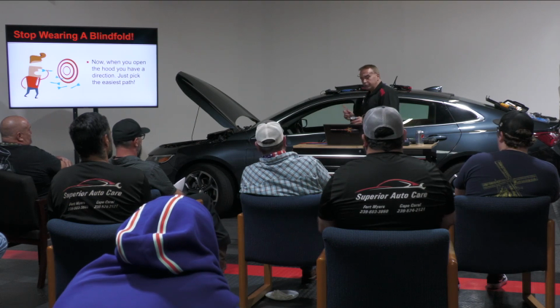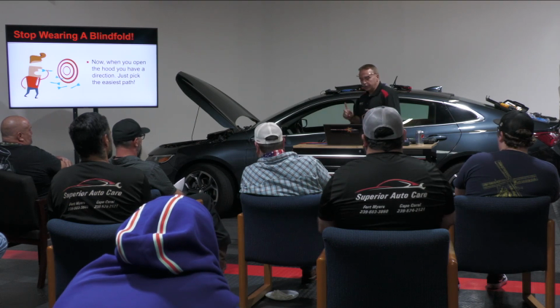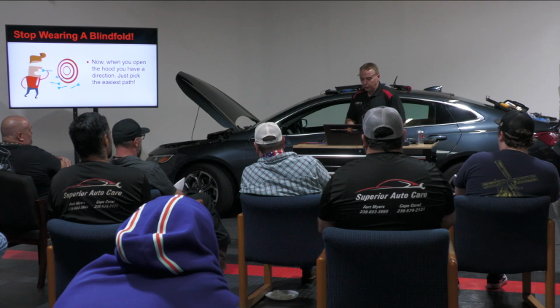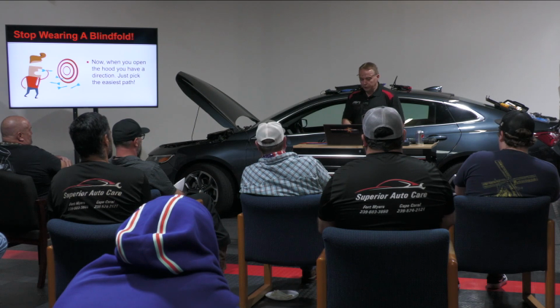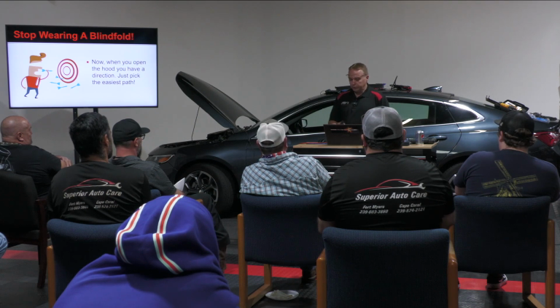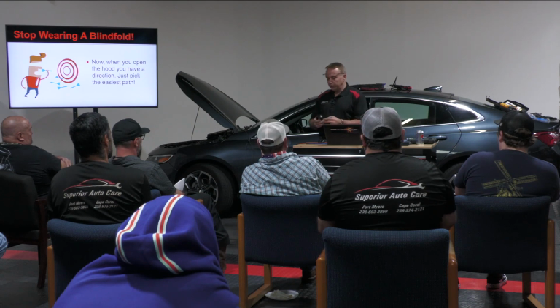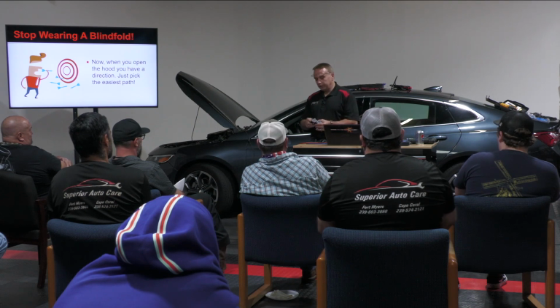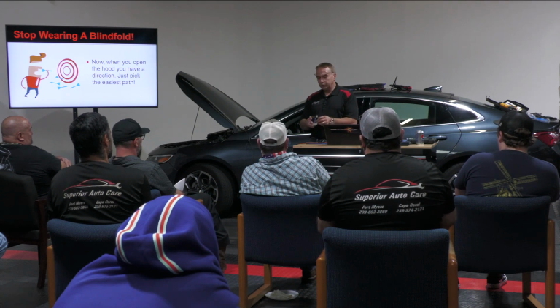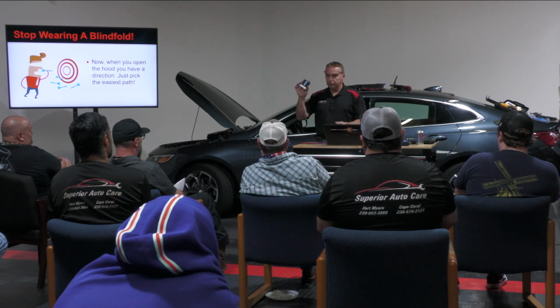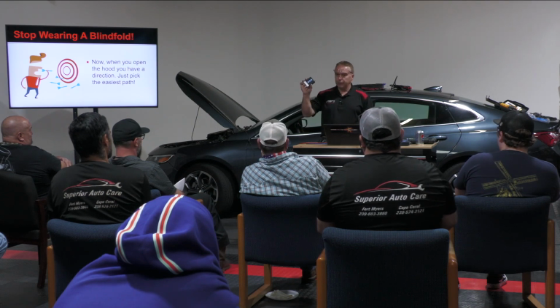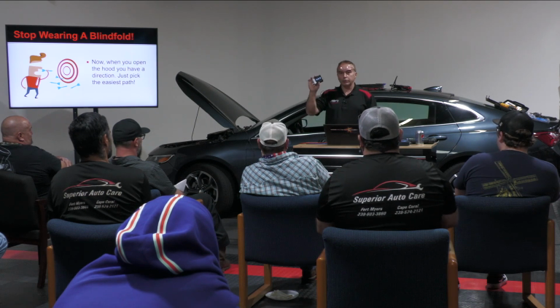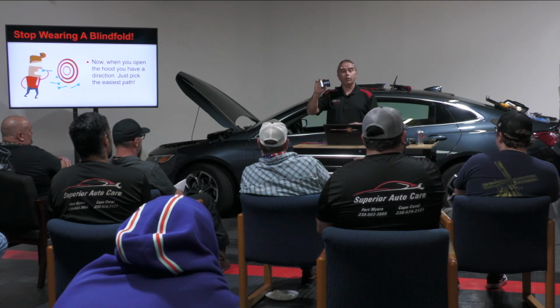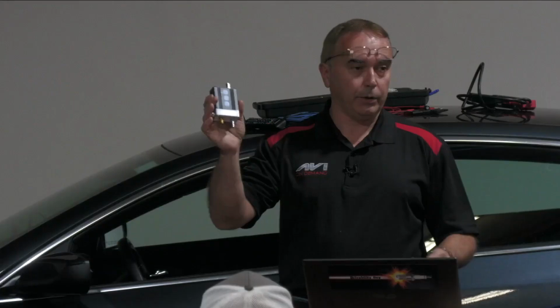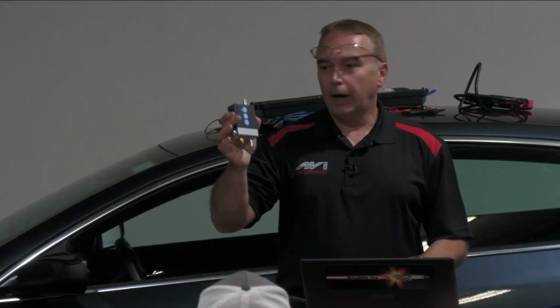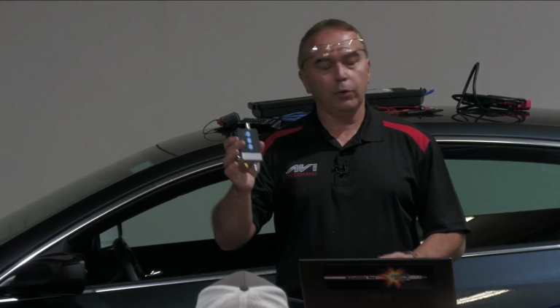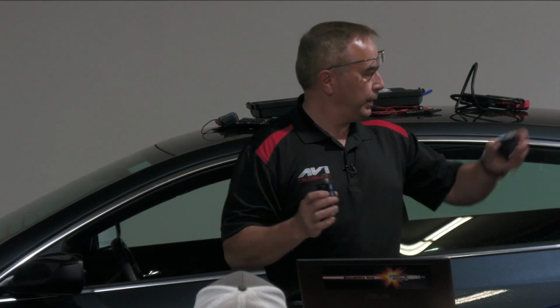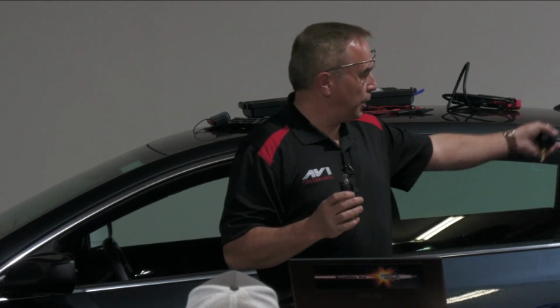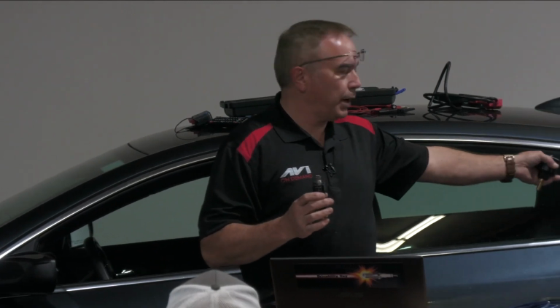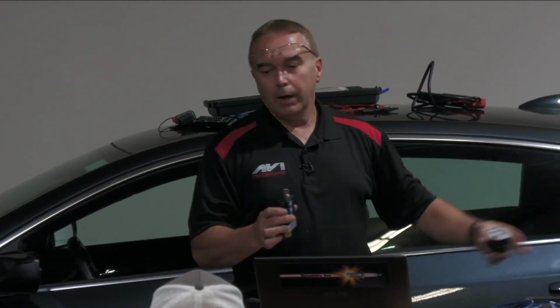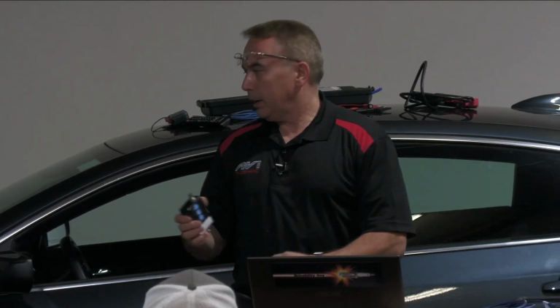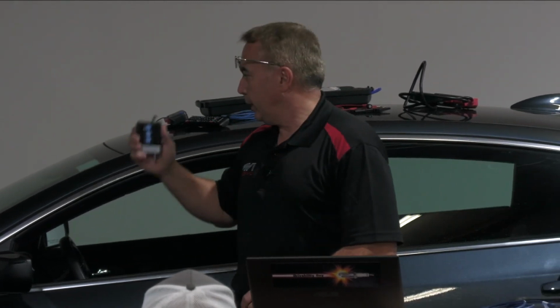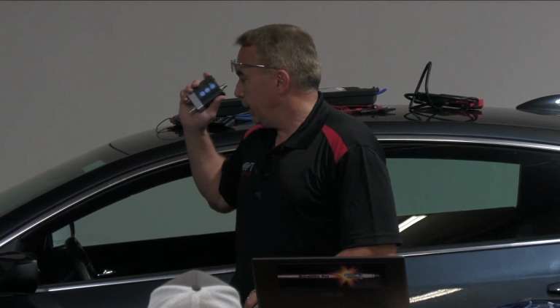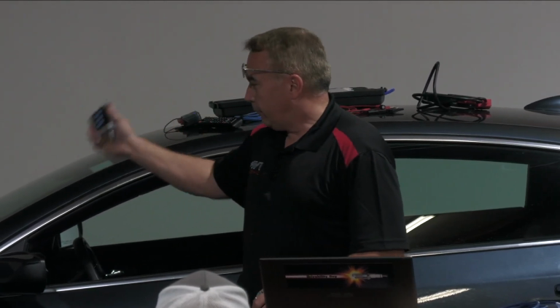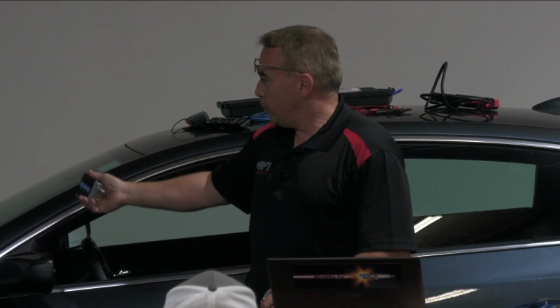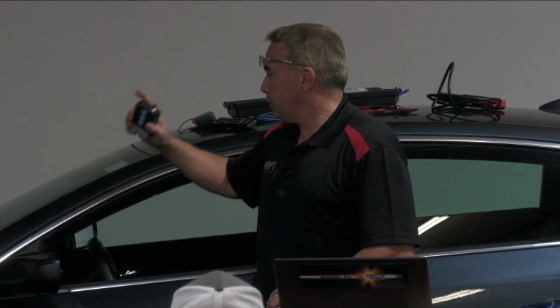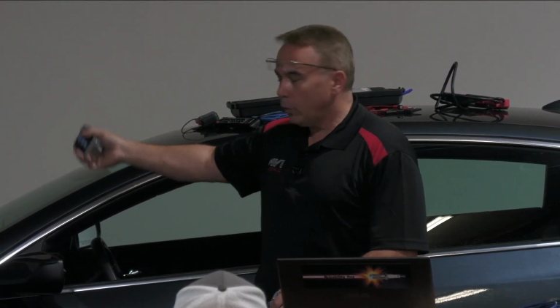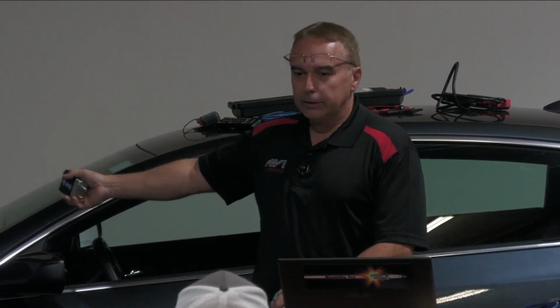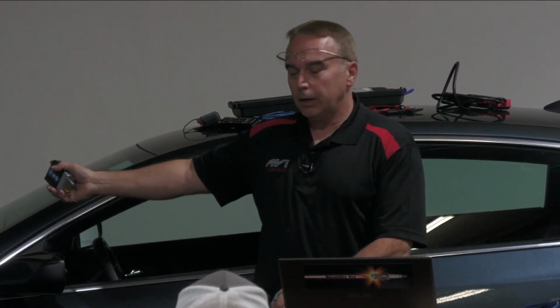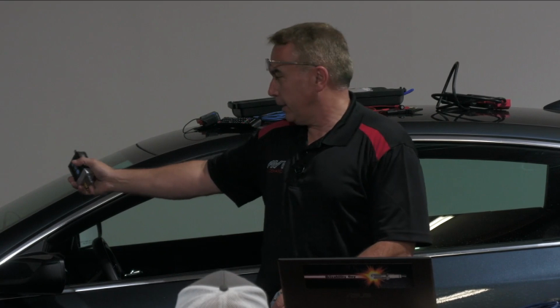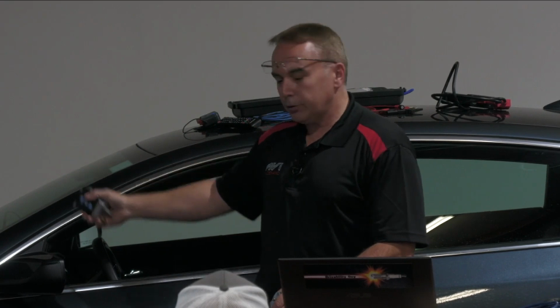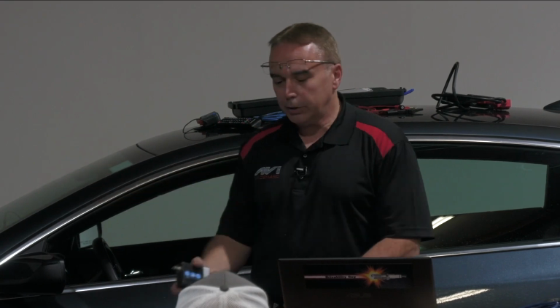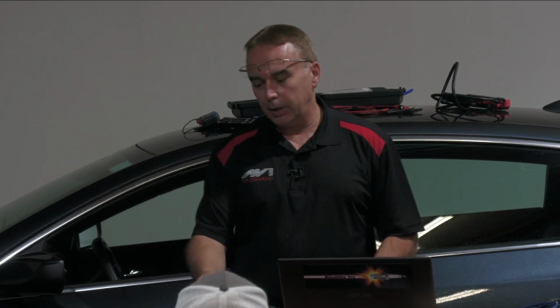There are two types of pressure transducers. There's a pressure transducer like this one, which can go anywhere — I can put it in the exhaust pipe, I can put it in a vacuum hose, I can put it inside an actual combustion chamber.